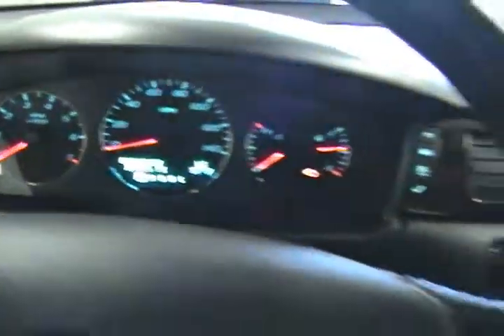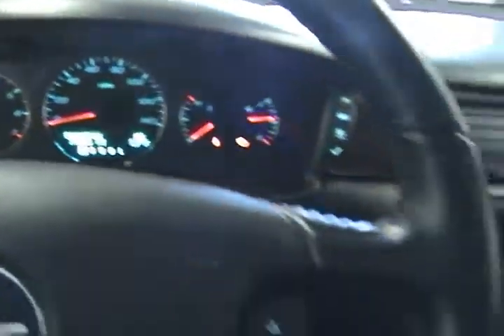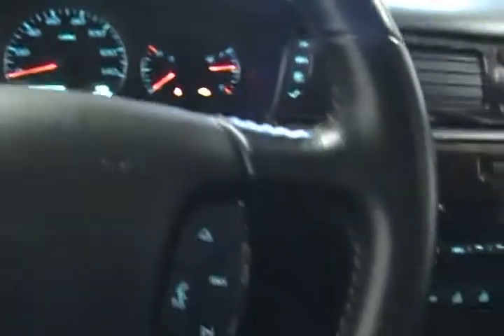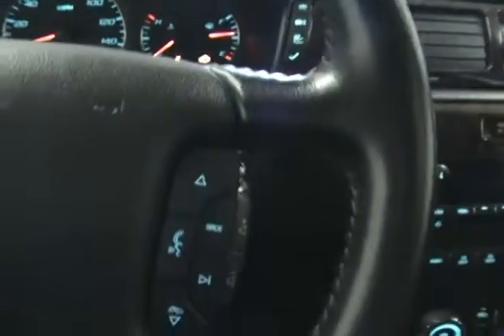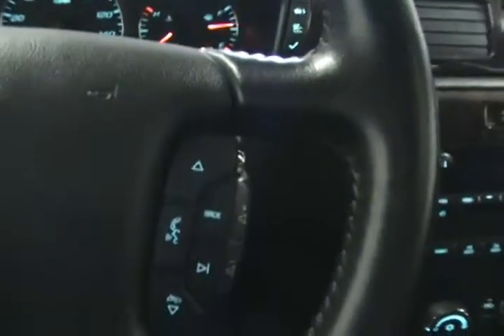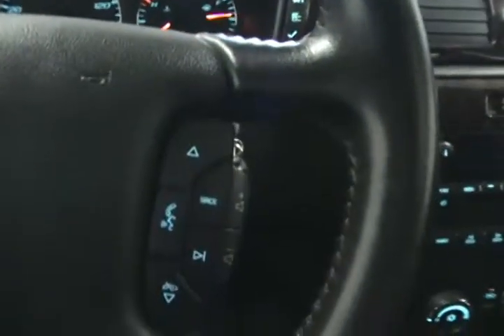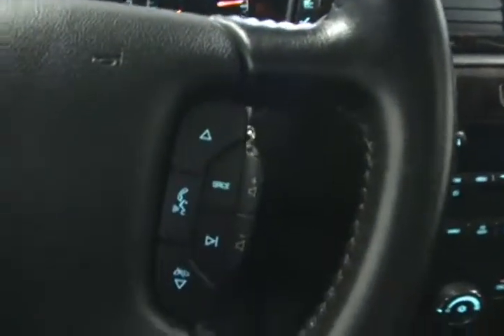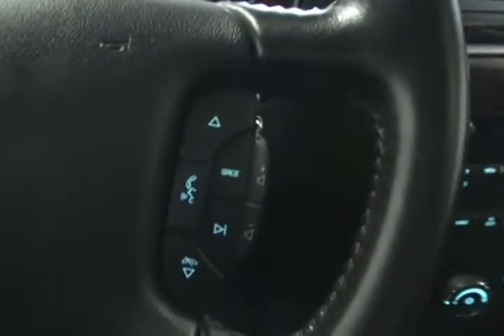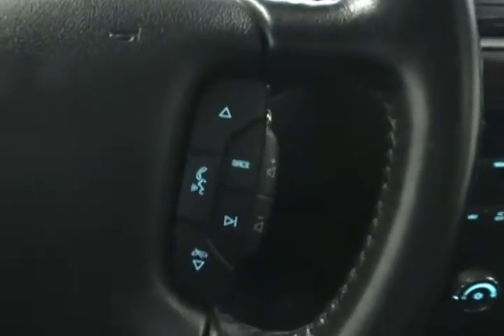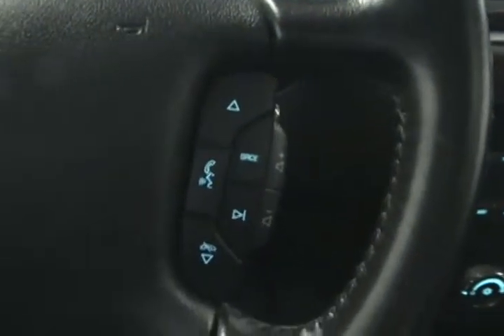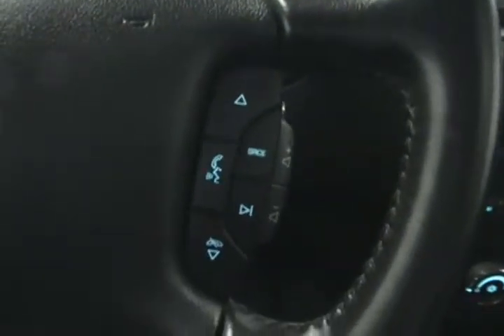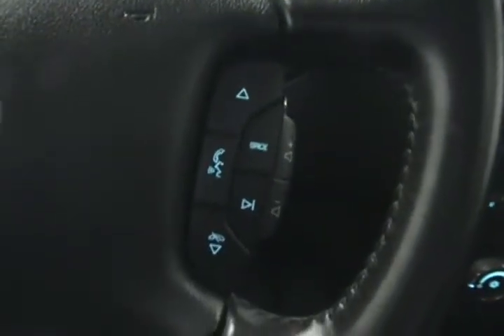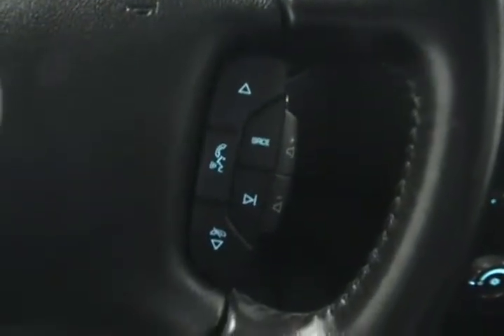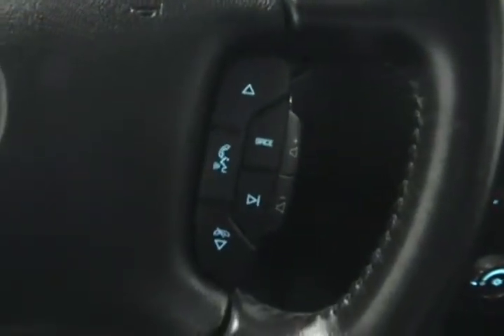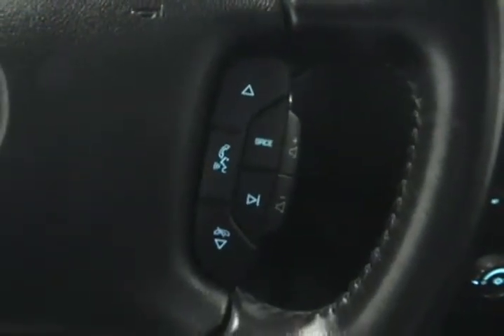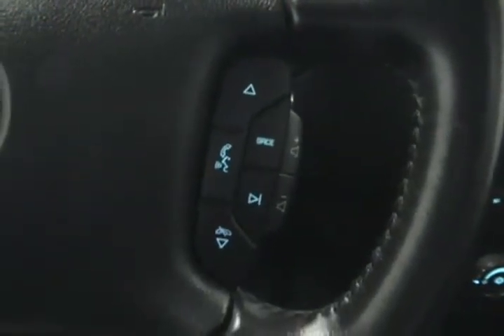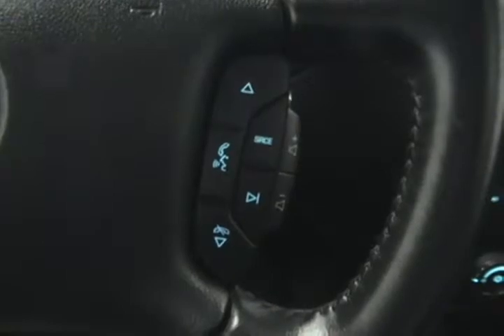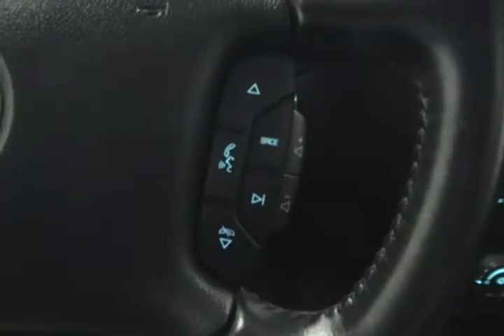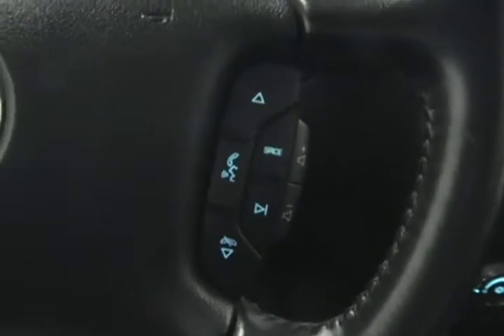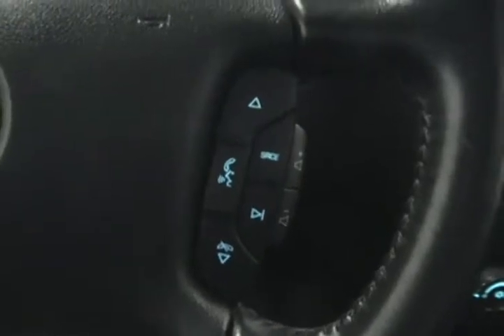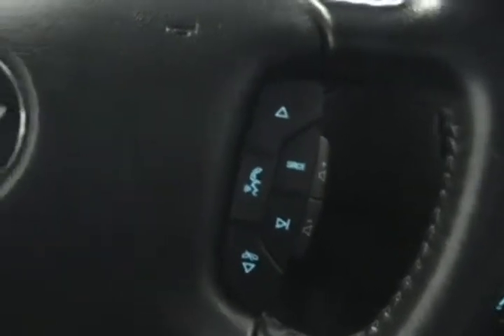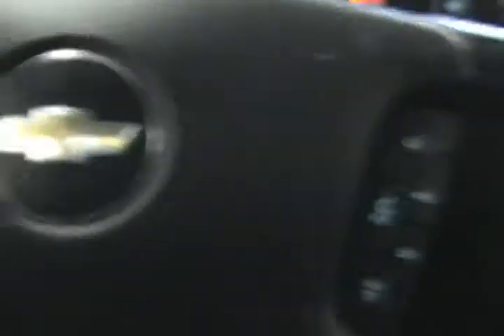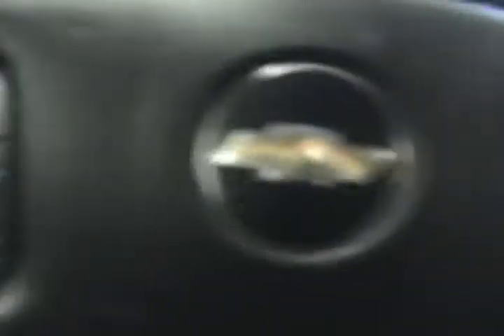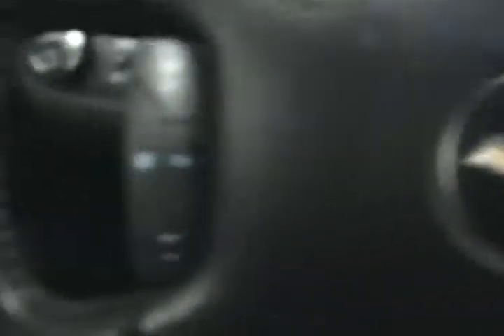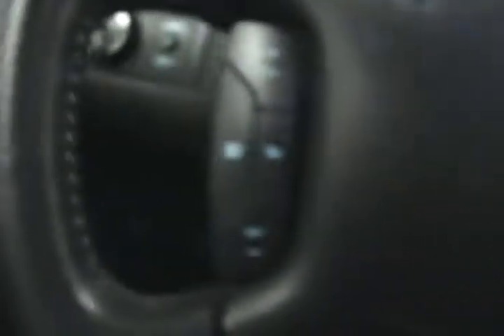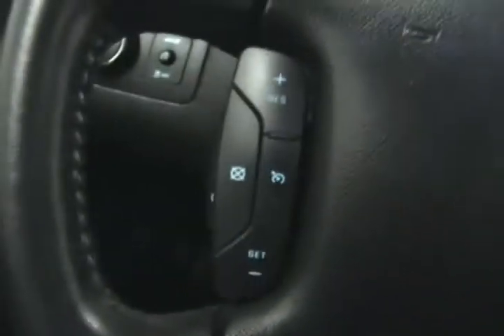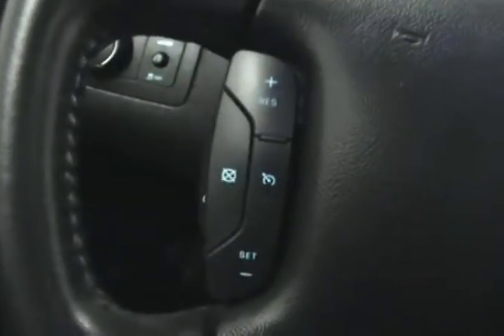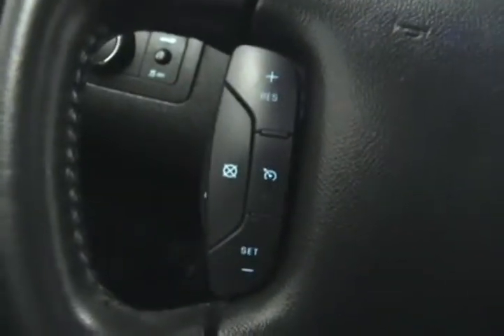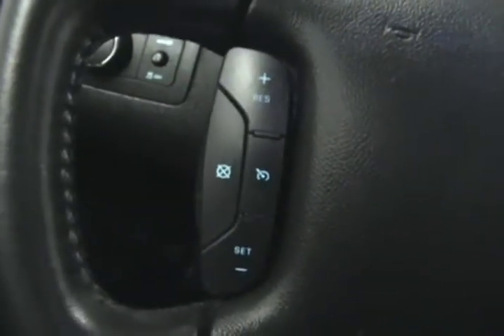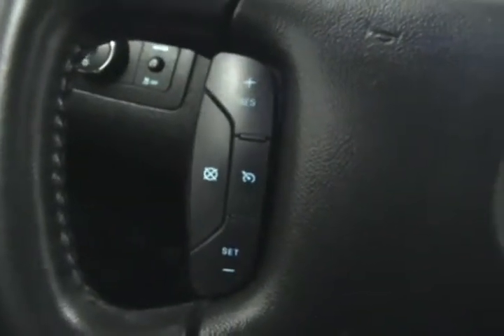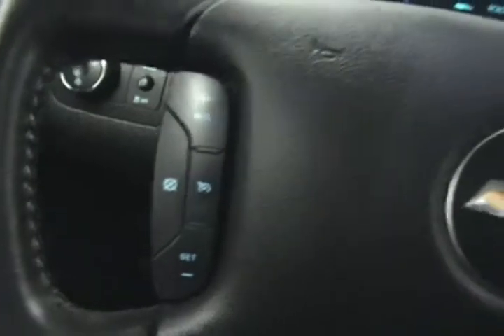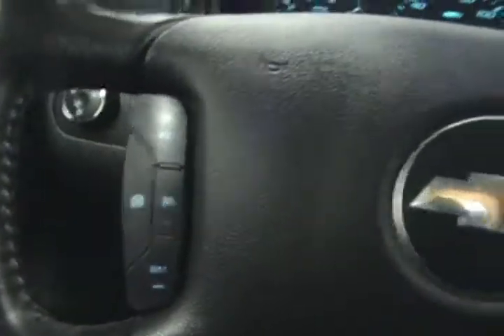It does come with Bluetooth hands-free capability for using your mobile device in the vehicle, with controls here on the steering wheel as well as radio controls. And on this side we have our cruise control settings.